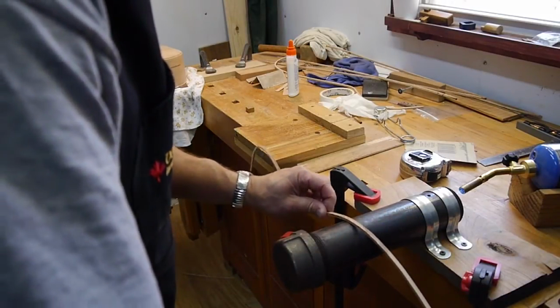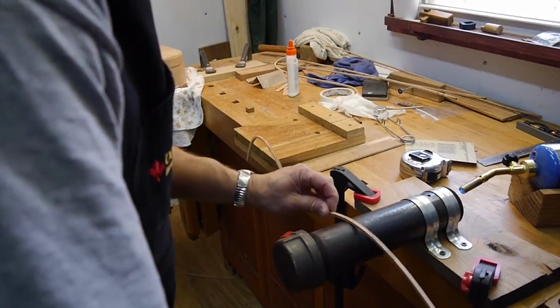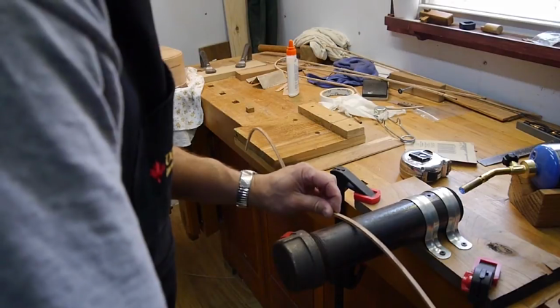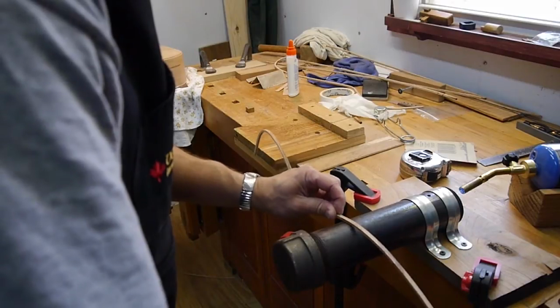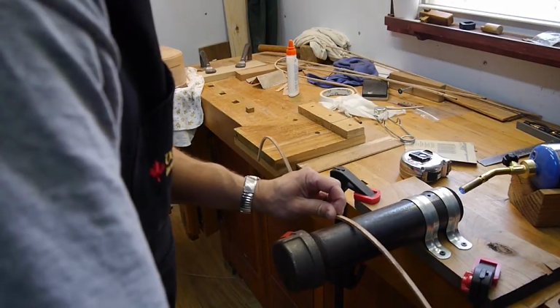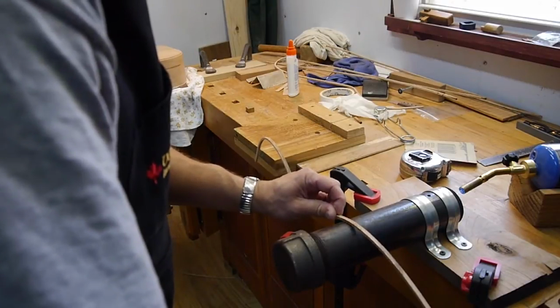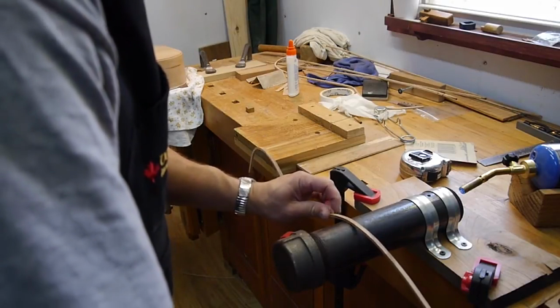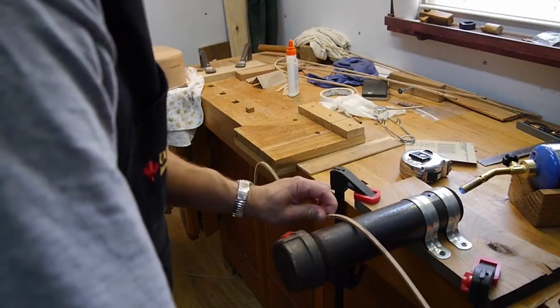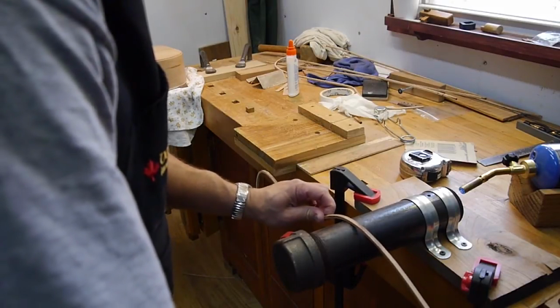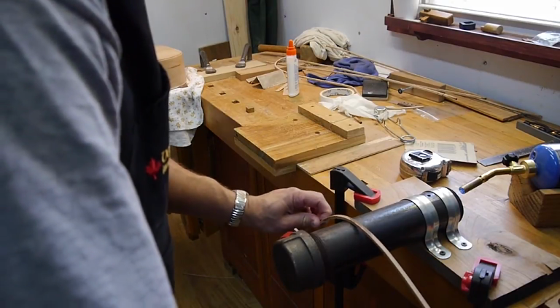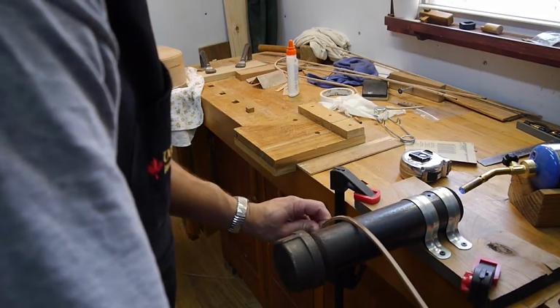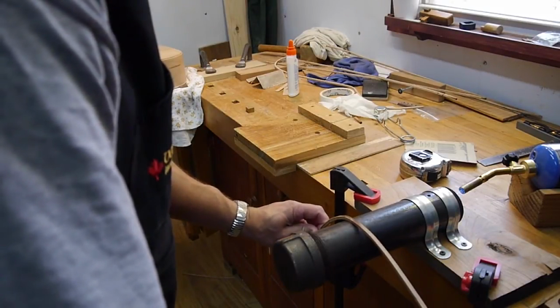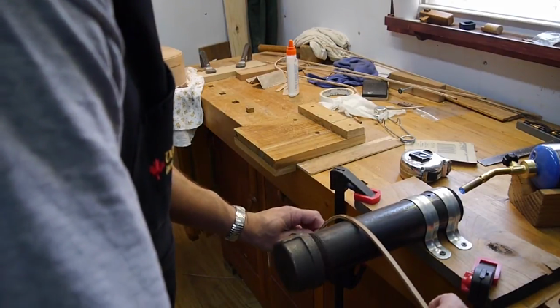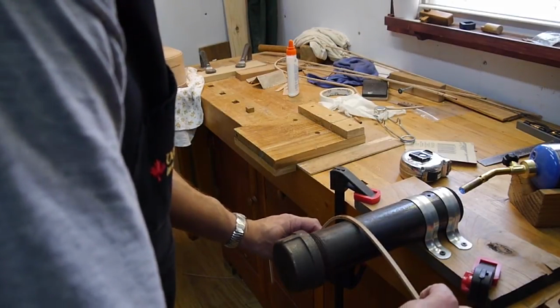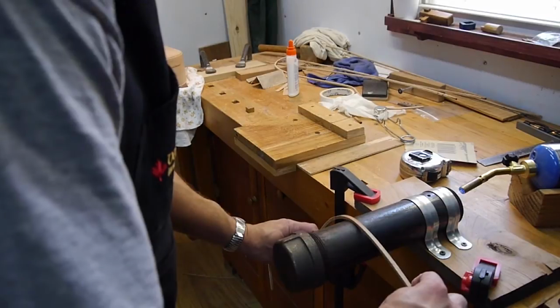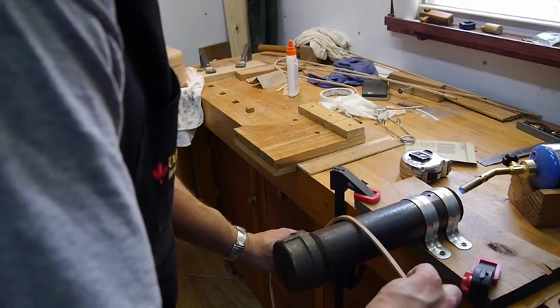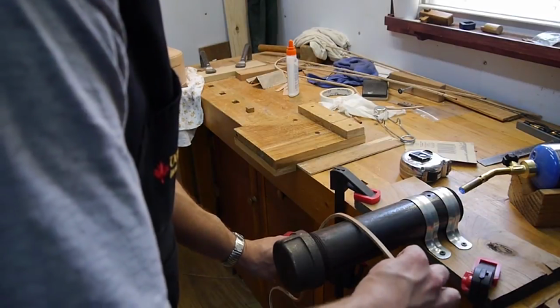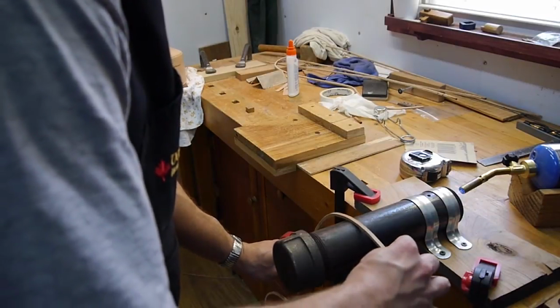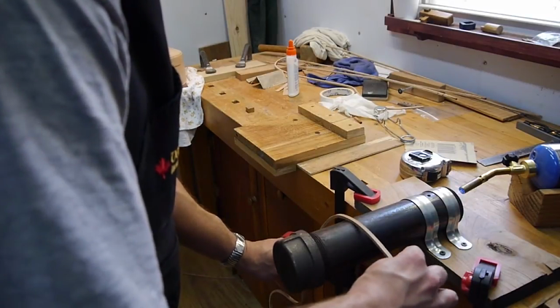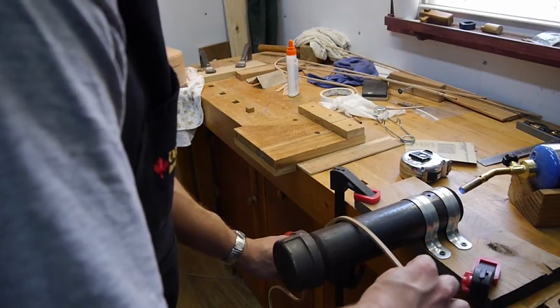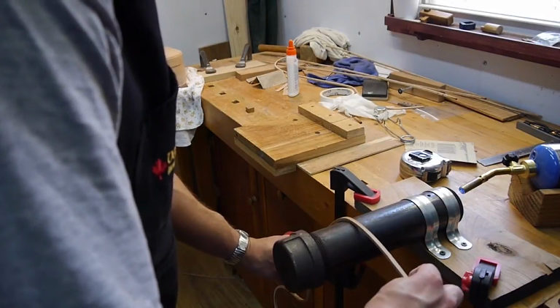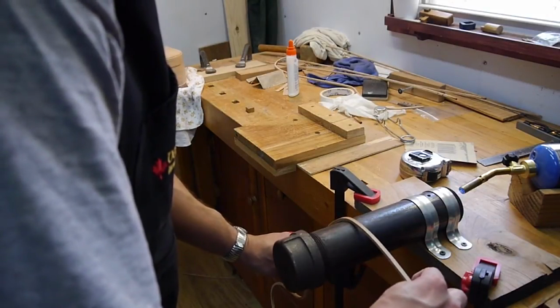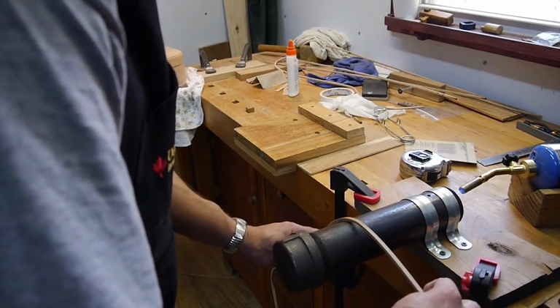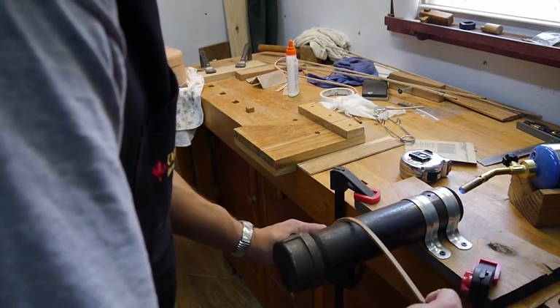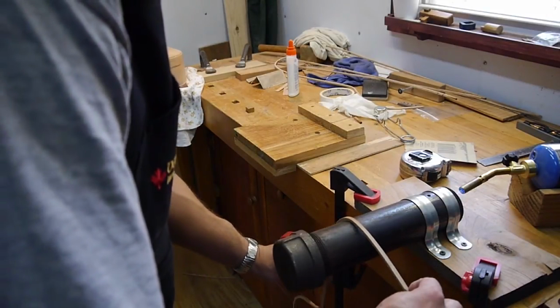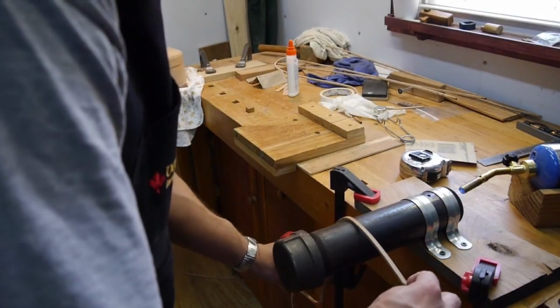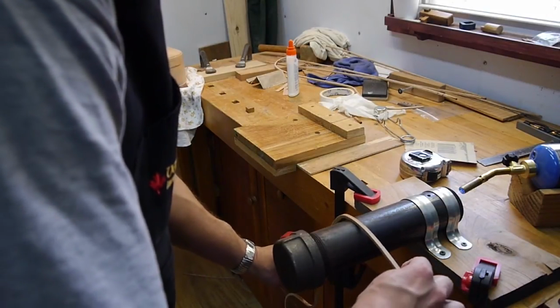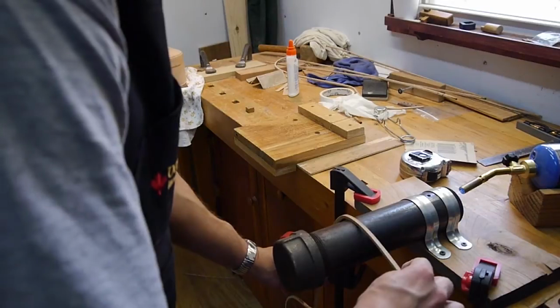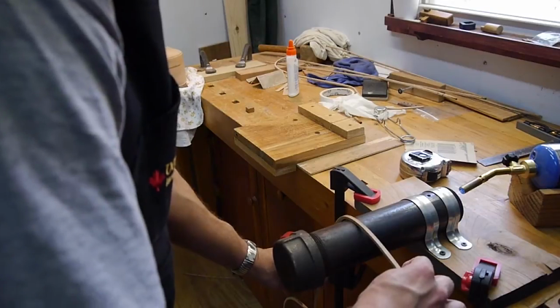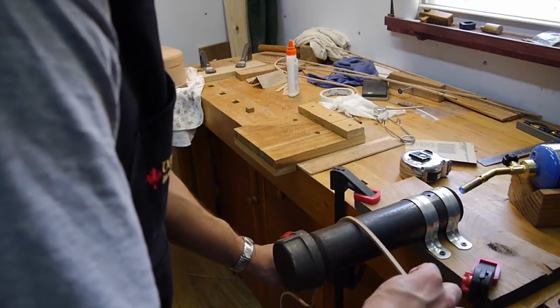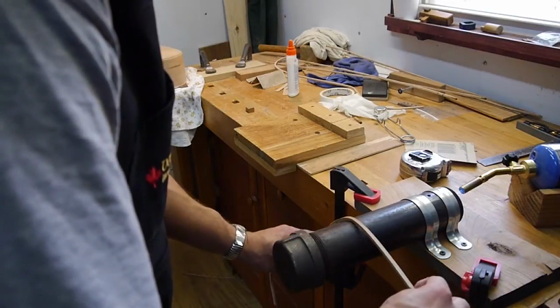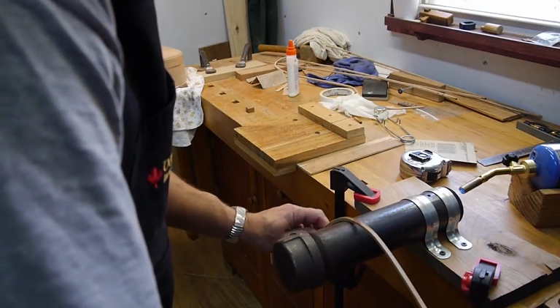I'm slowly, slowly putting the pressure that I want on it to try to make the curve. I don't need much pressure — this wood is very delicate and it will break. This is maple that I'm working with.